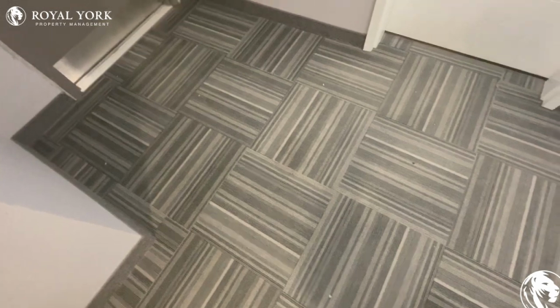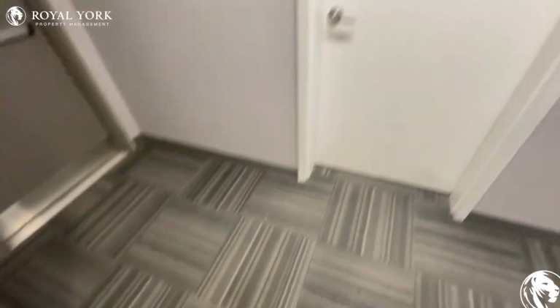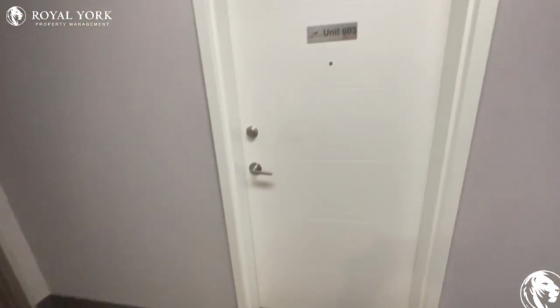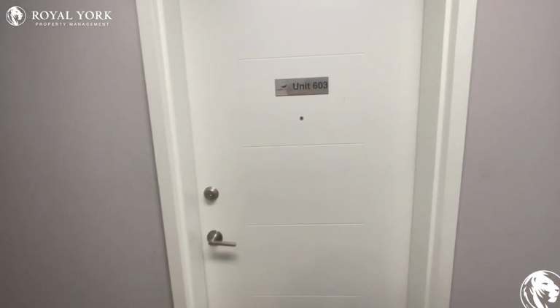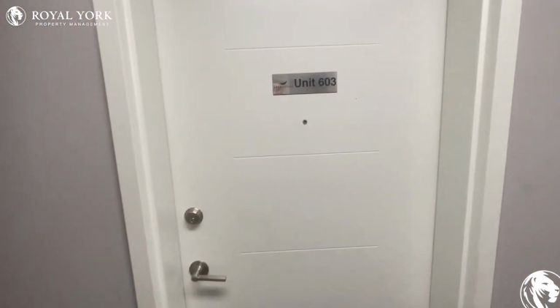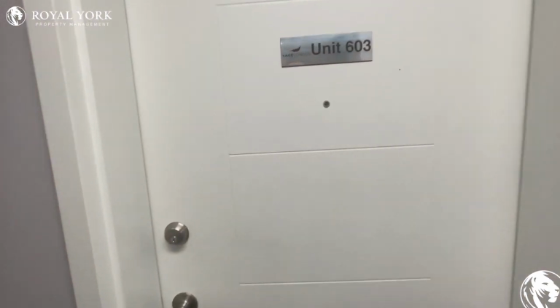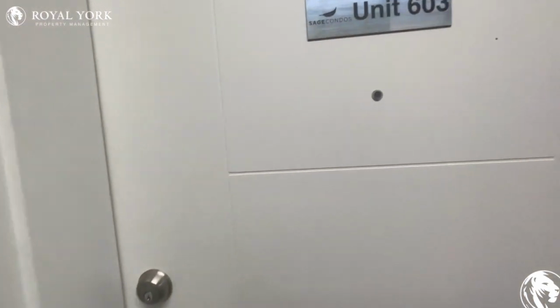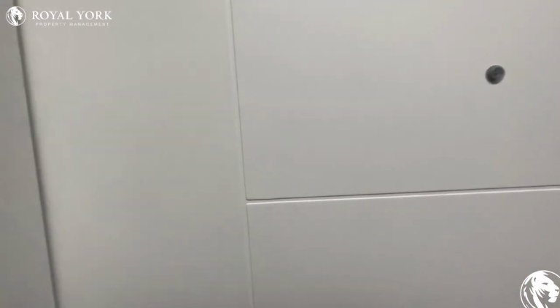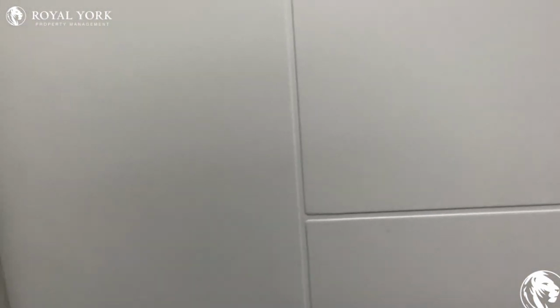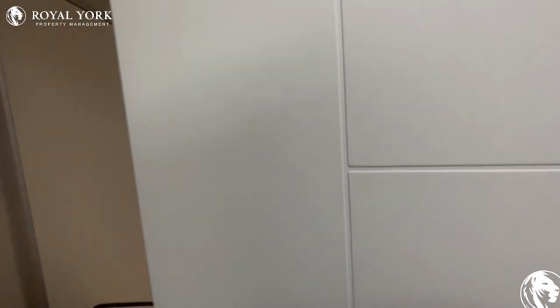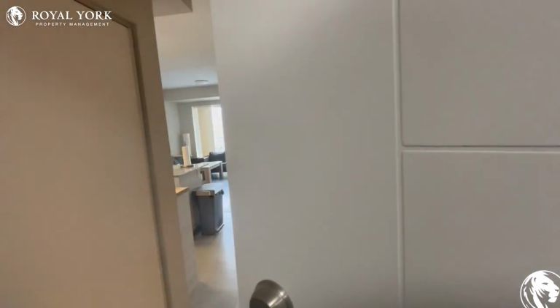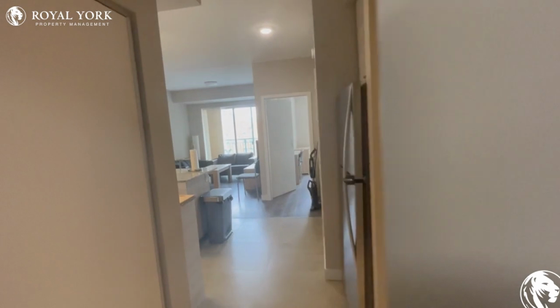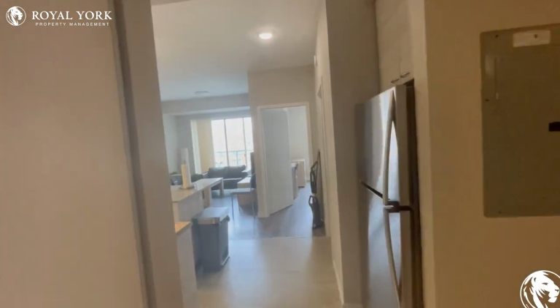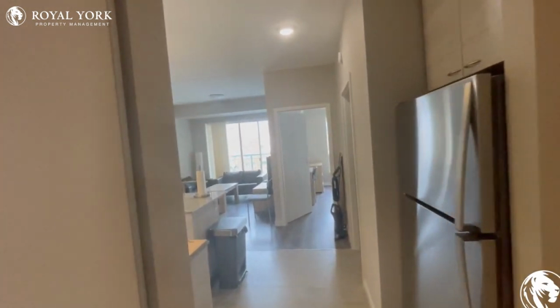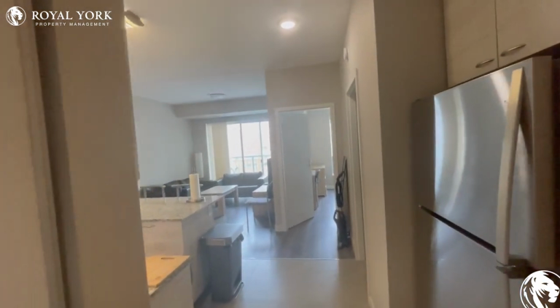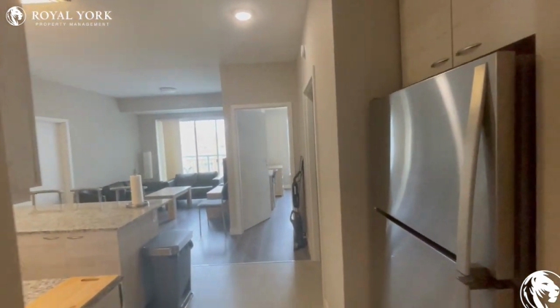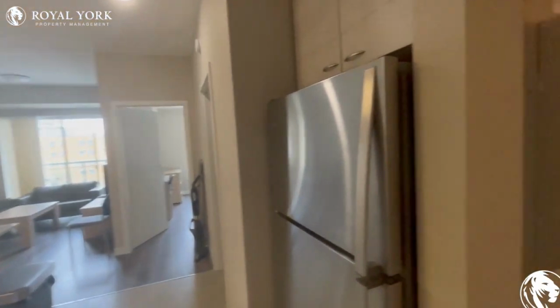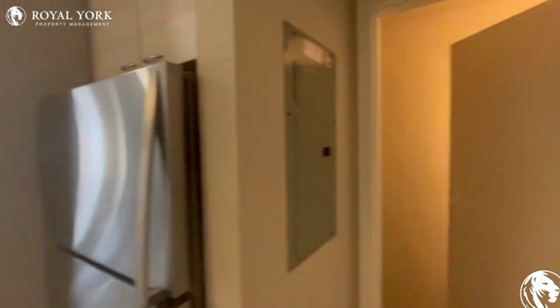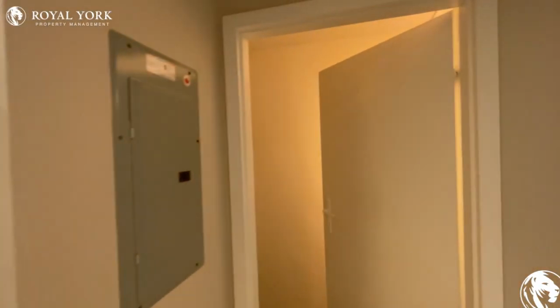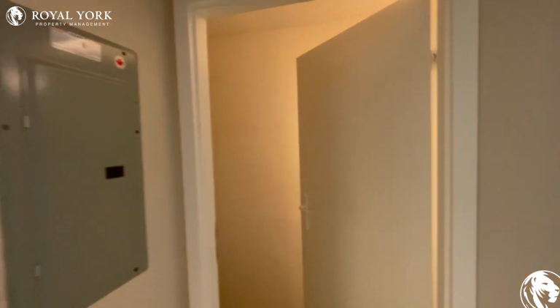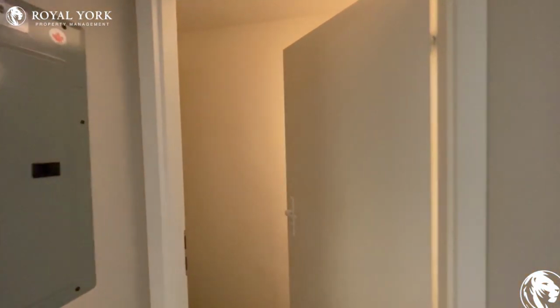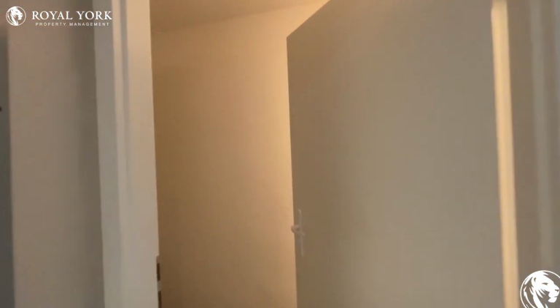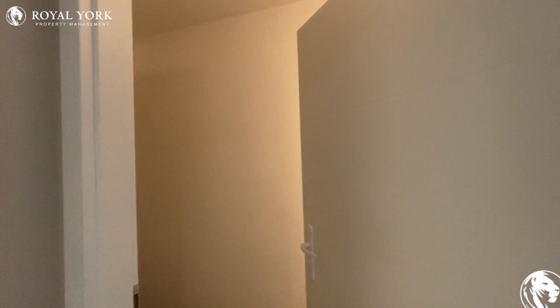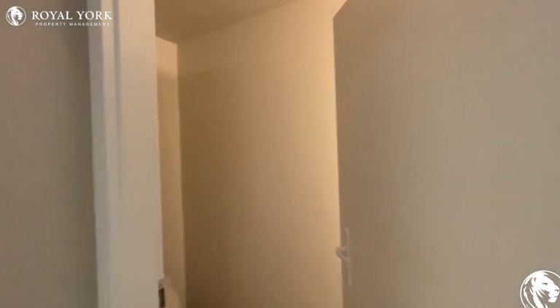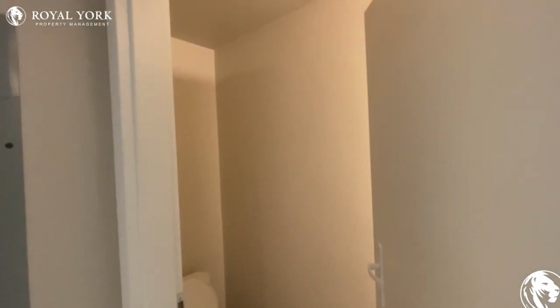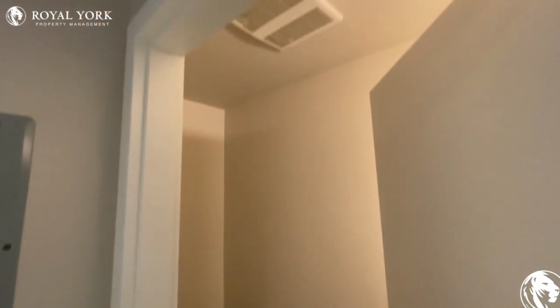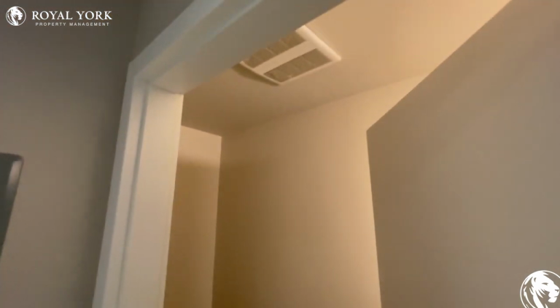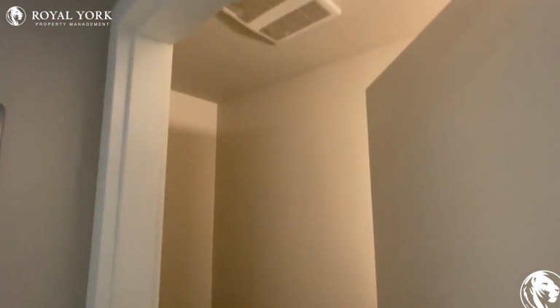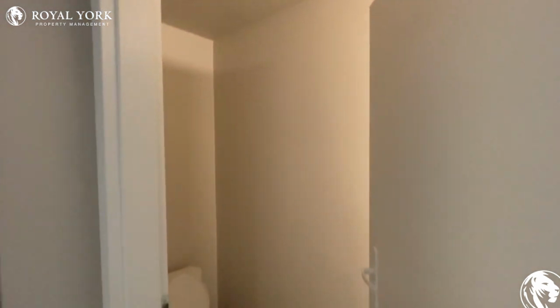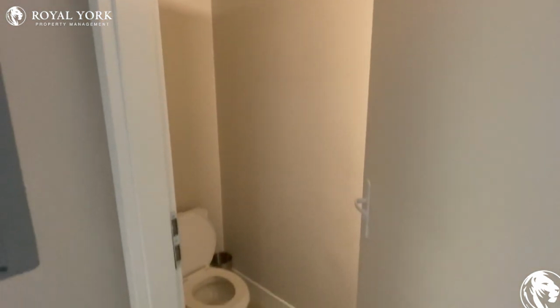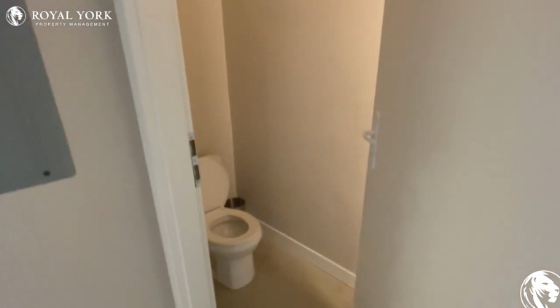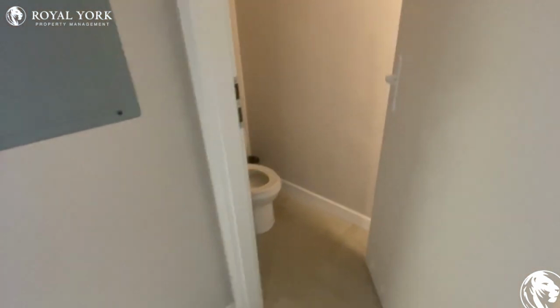Hey everybody, welcome to unit 603 at 280 Lester Street in Kitchener, Ontario. If you guys love this unit, you can always give us a call or email us at Royal York Property Management and we will be sure to book you in a showing.